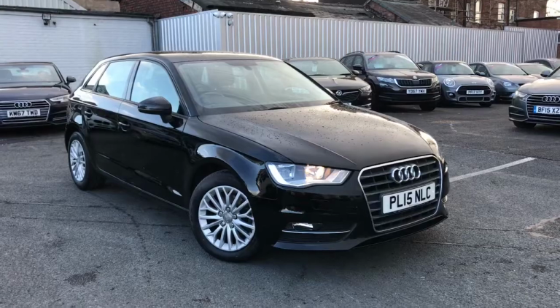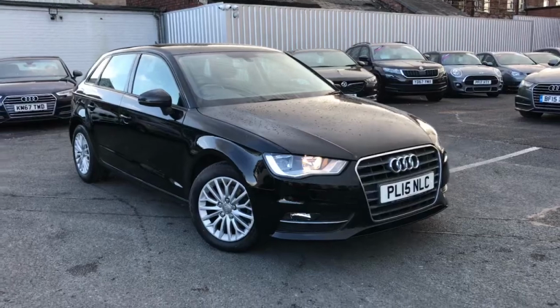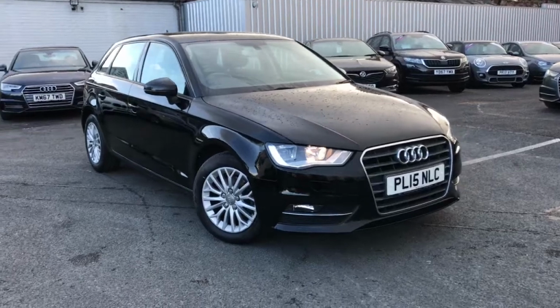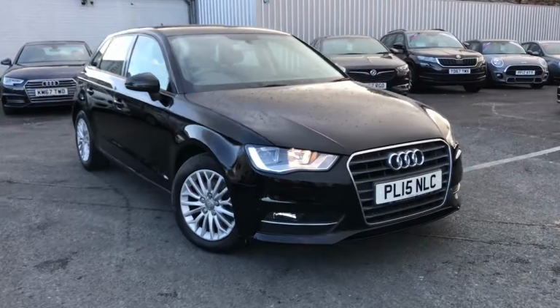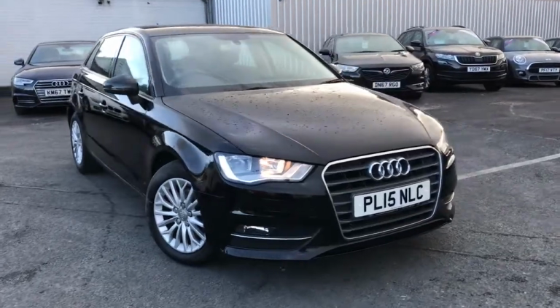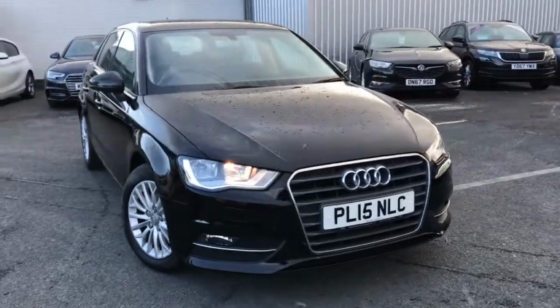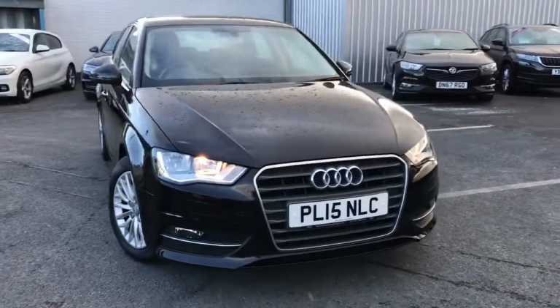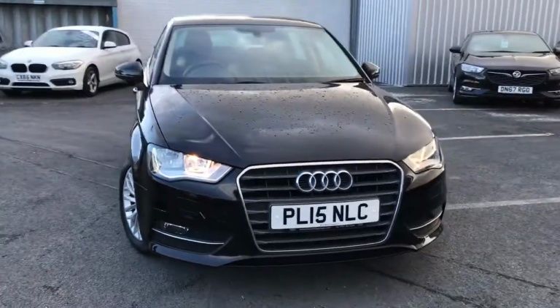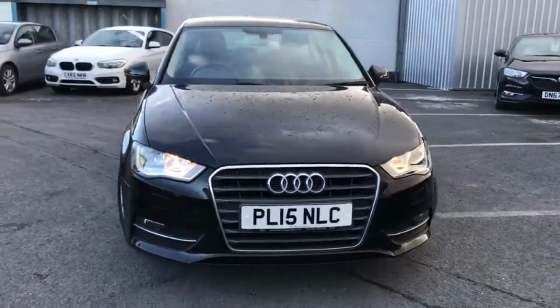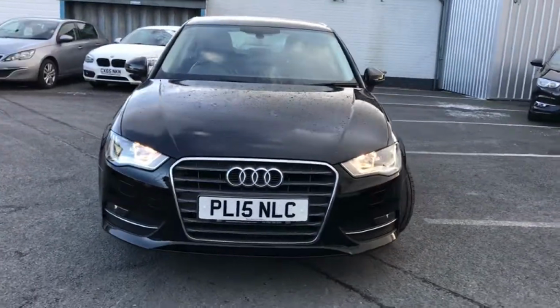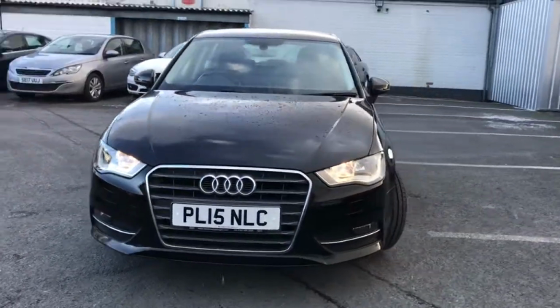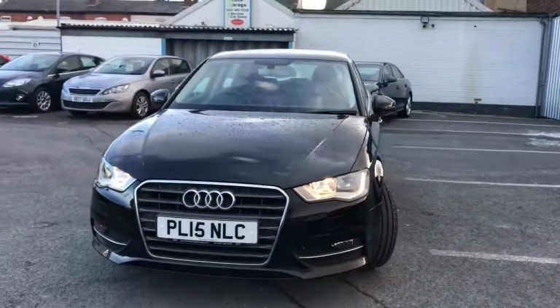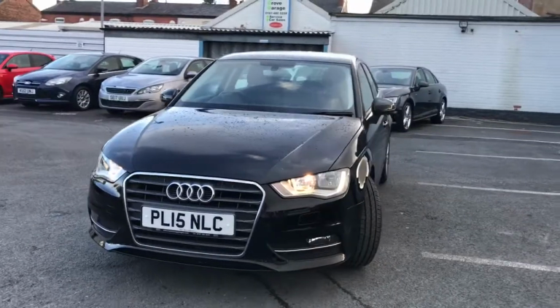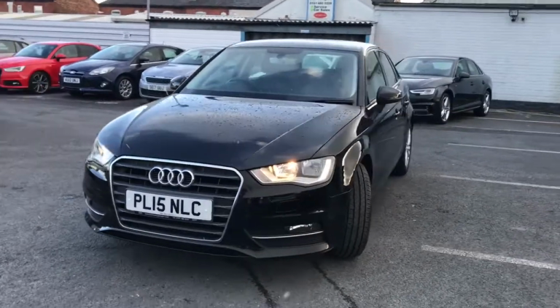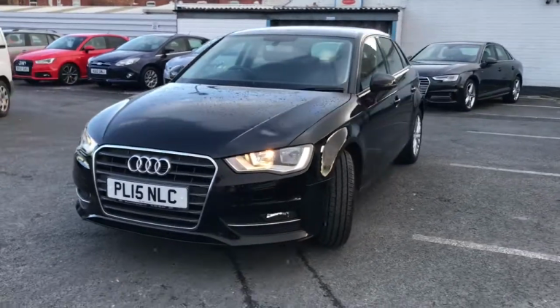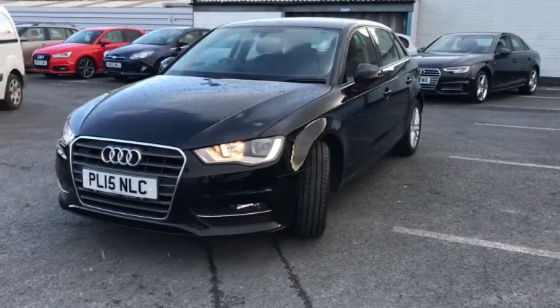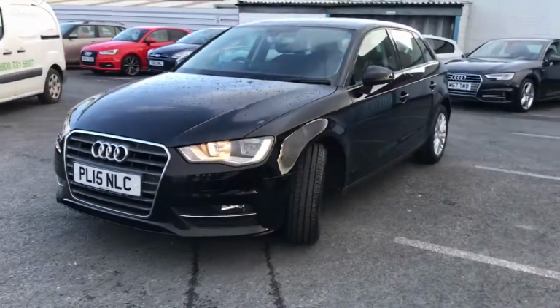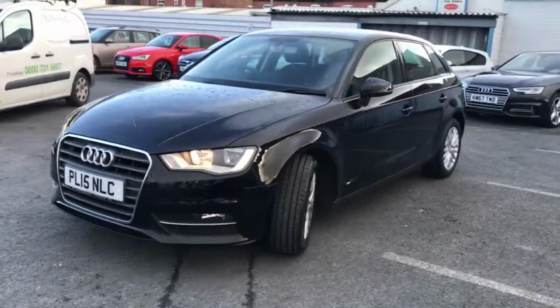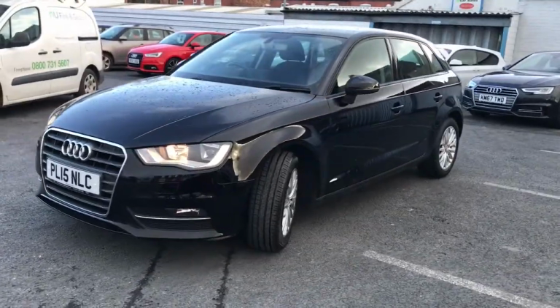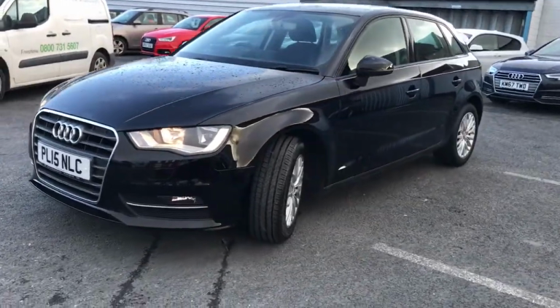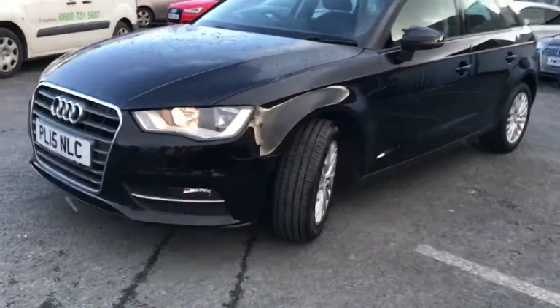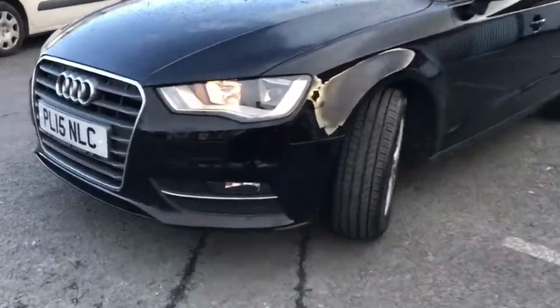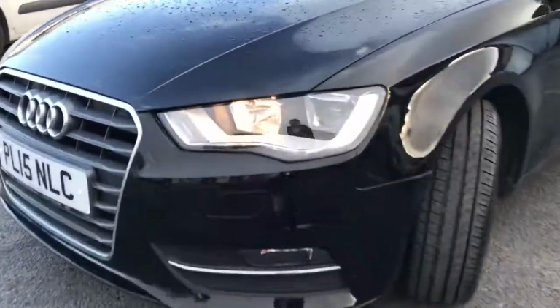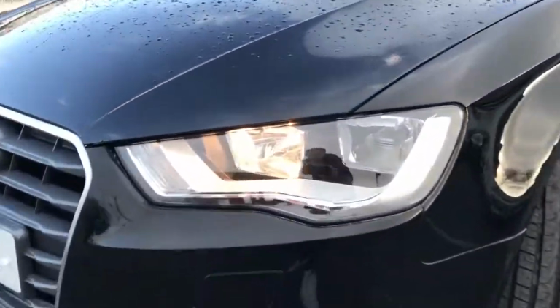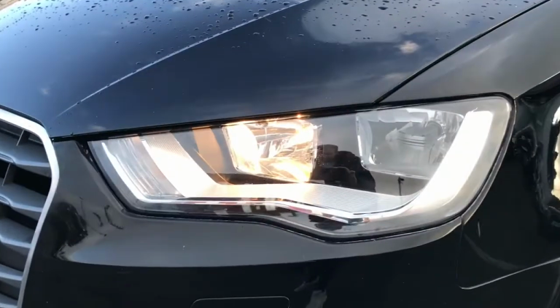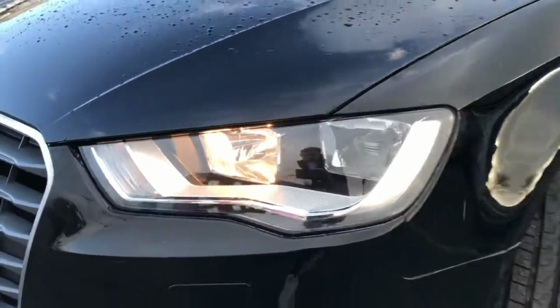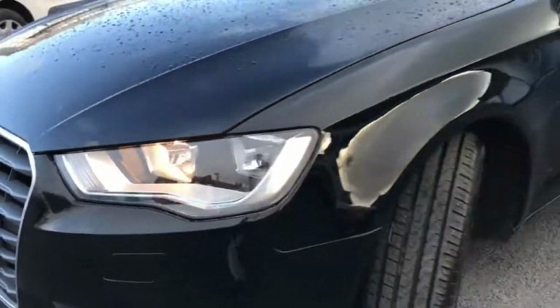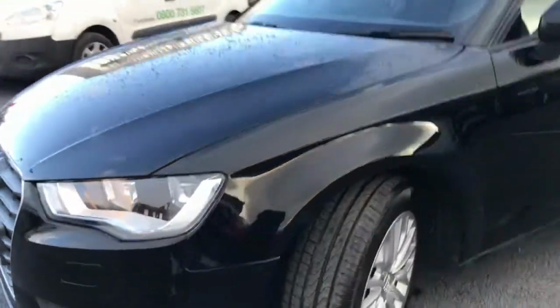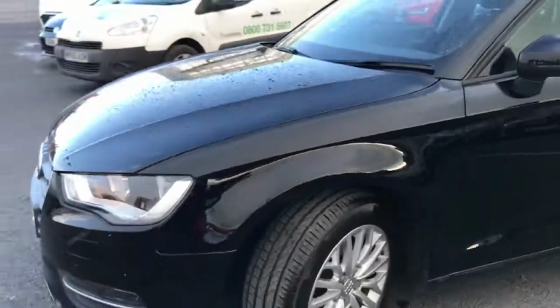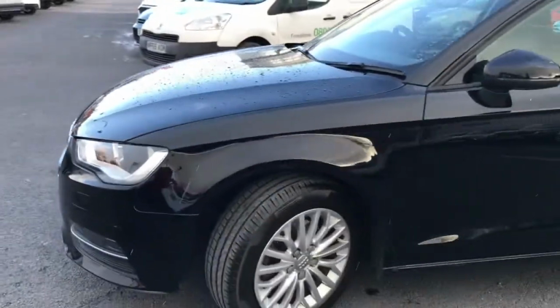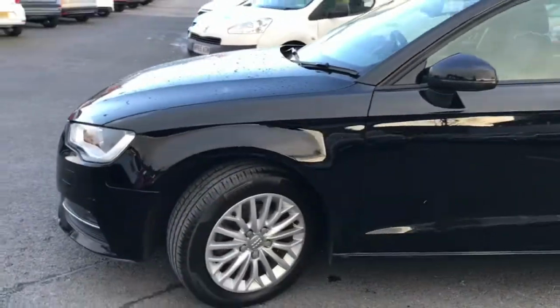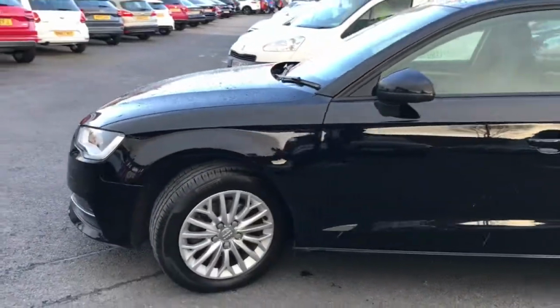Hi and welcome to Motor Match Stockport. I'm going to give you a quick tour of this absolutely stunning 2015 Audi A3 SE Technic. It's finished in brilliant black and looks very classy — a stunning hatchback as you'll agree.